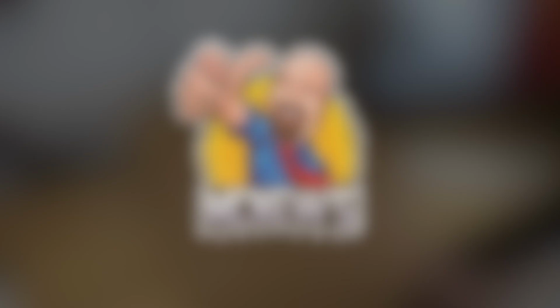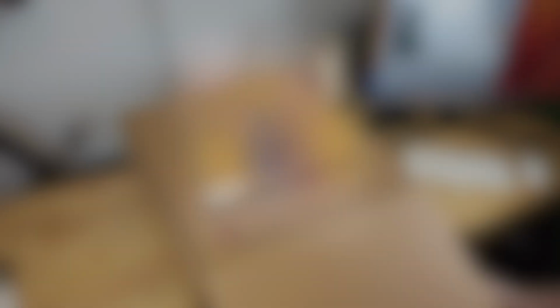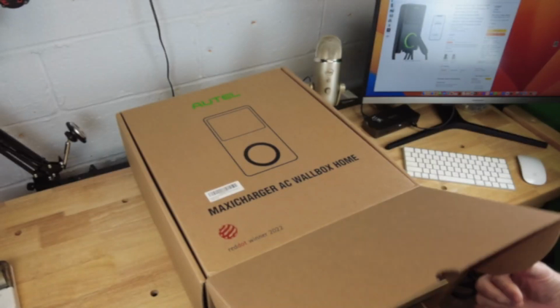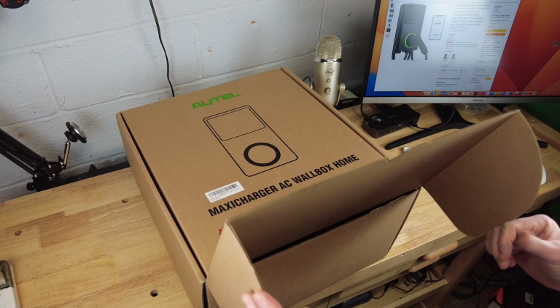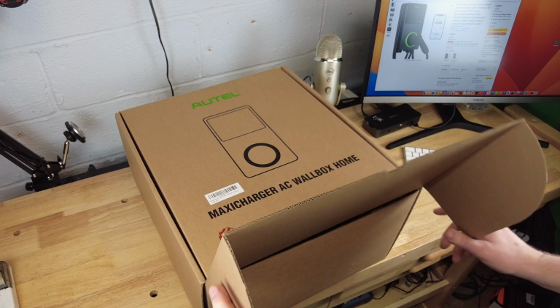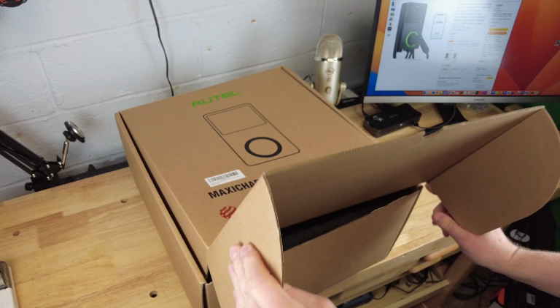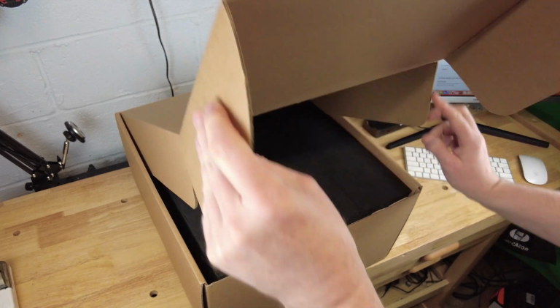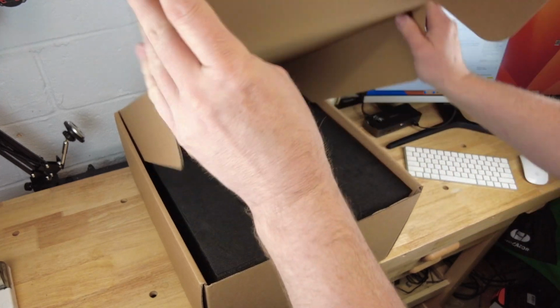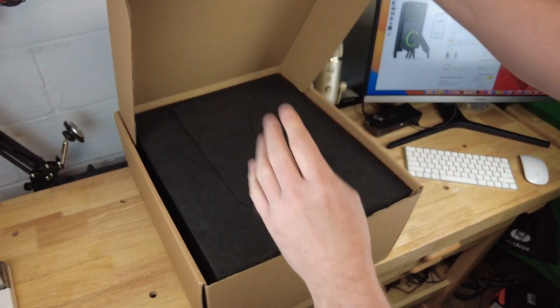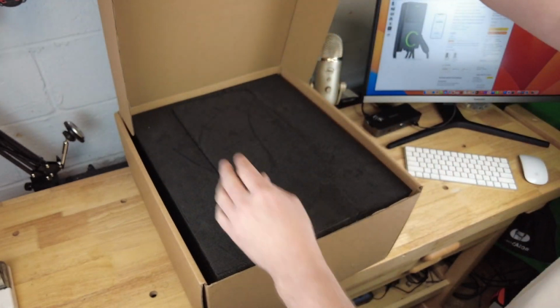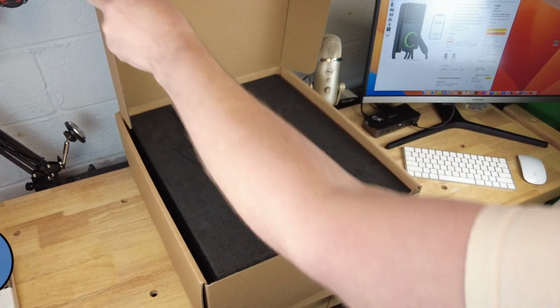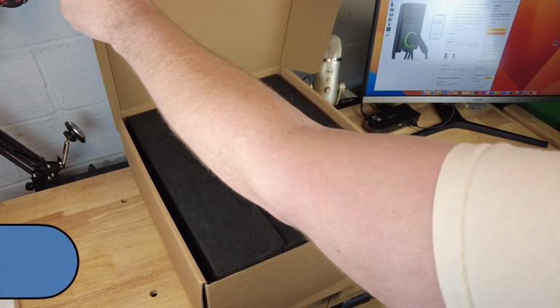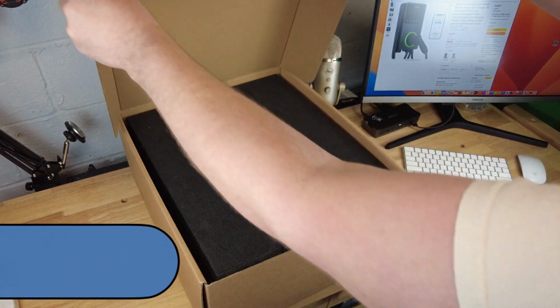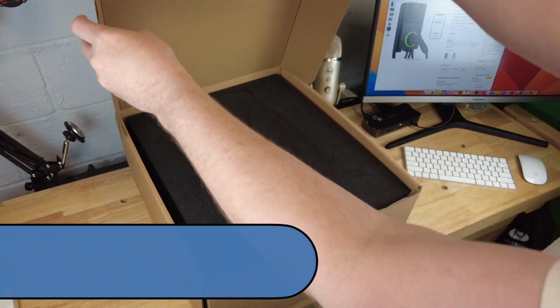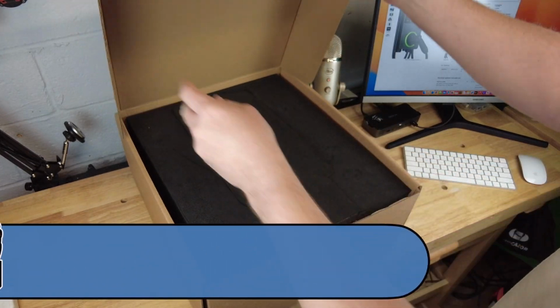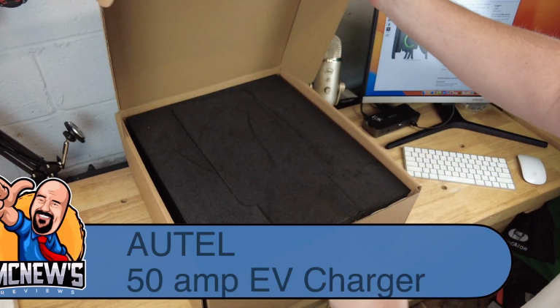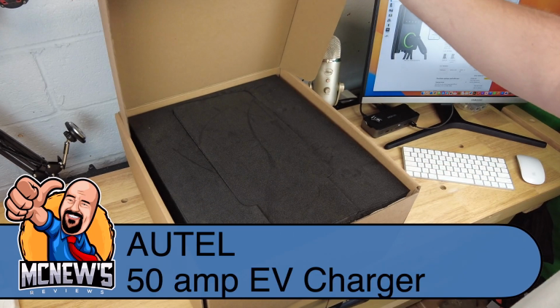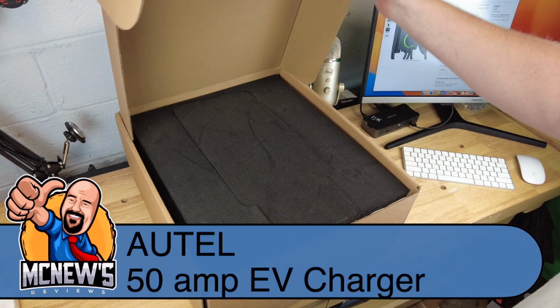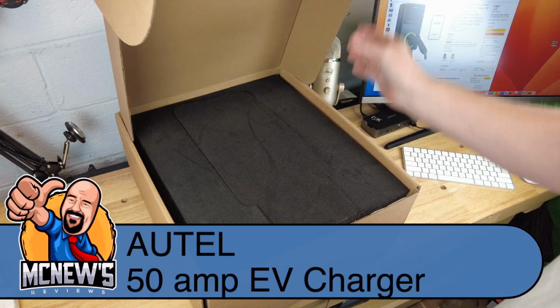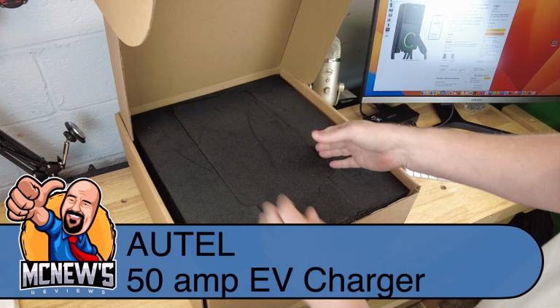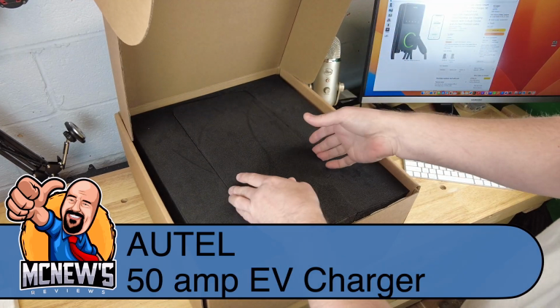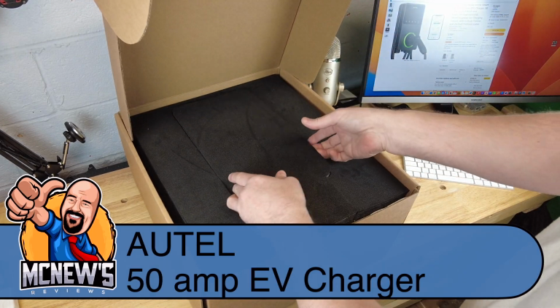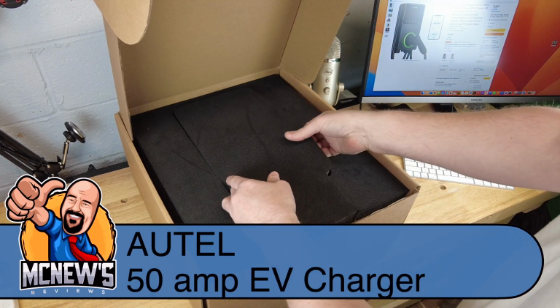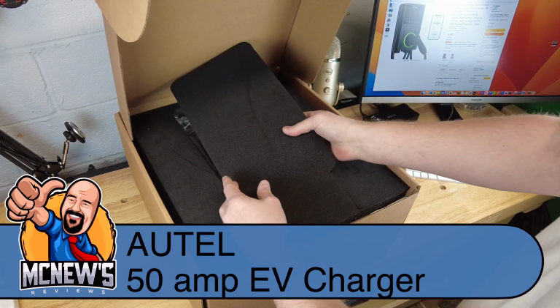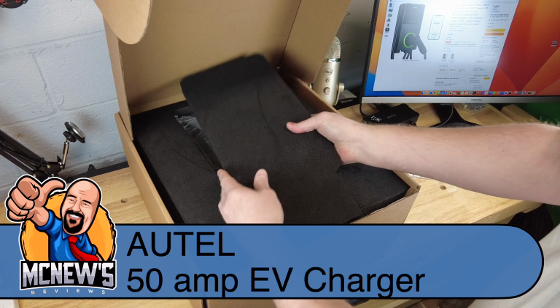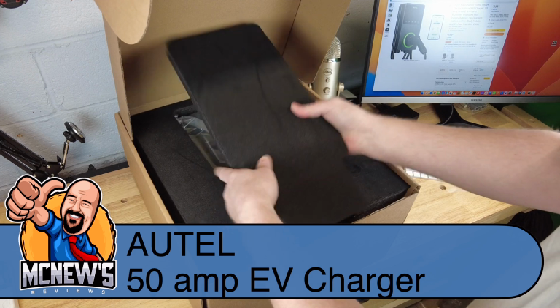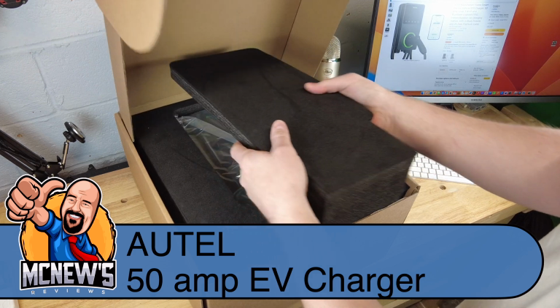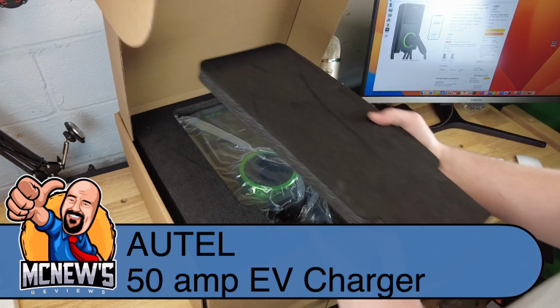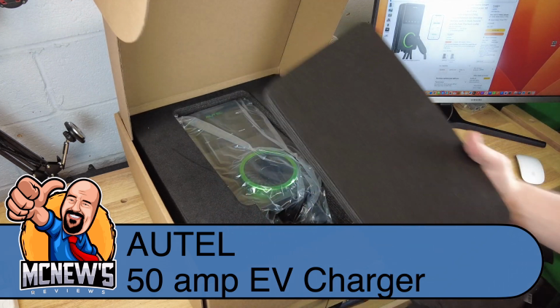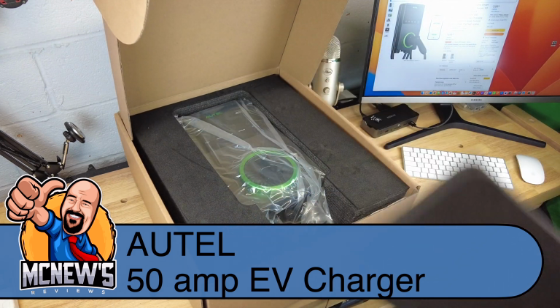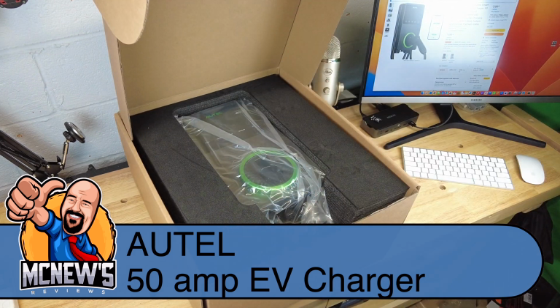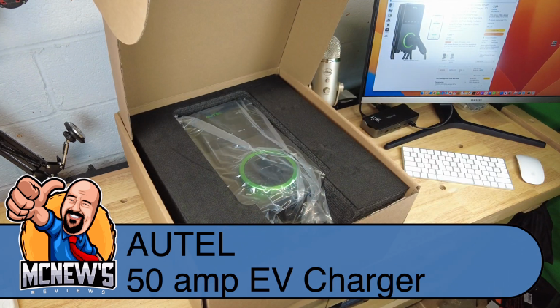Welcome to McNews Reviews. Today we're taking a look at a 50 amp Autel wall-mounted EV charger, also known as an EVSE.